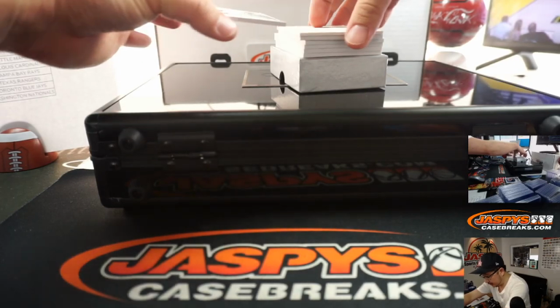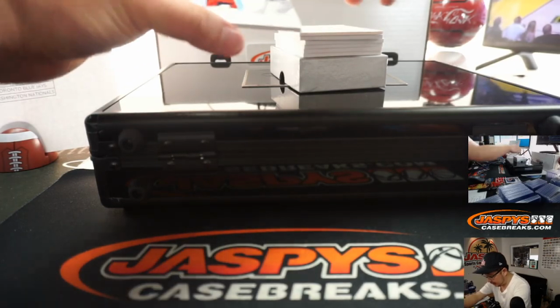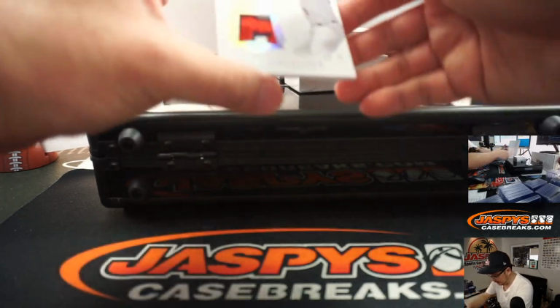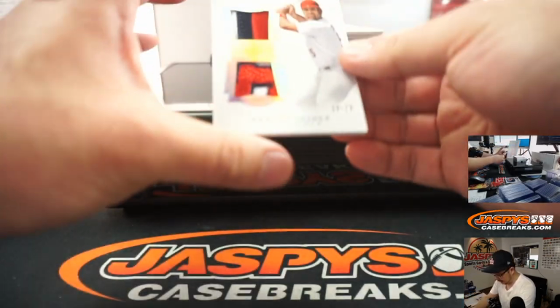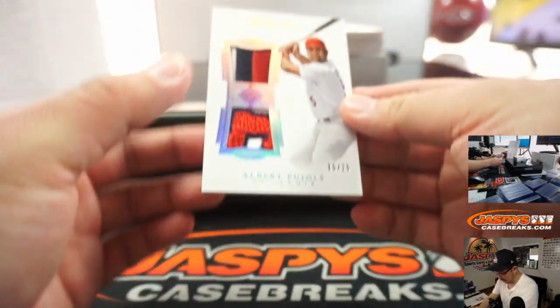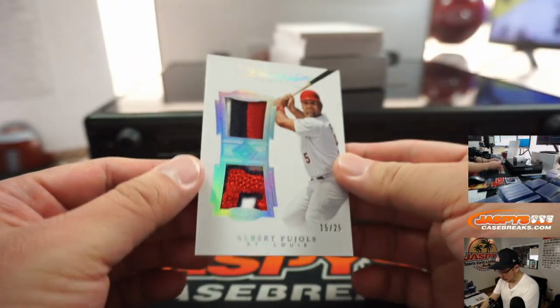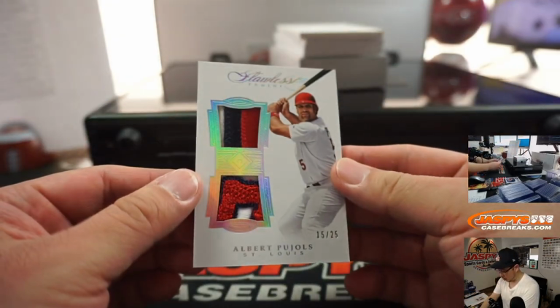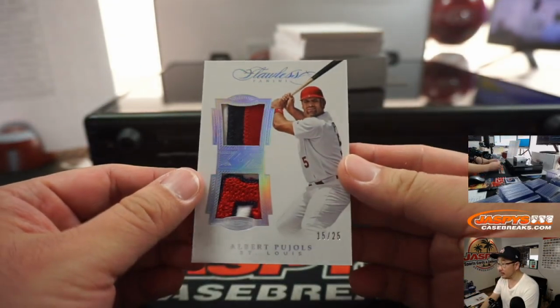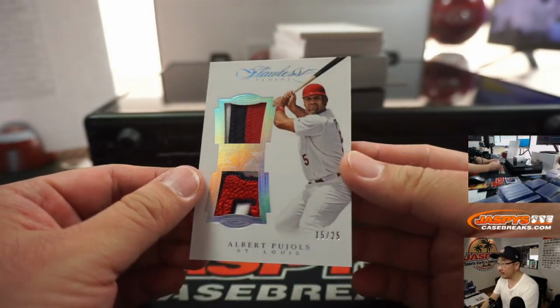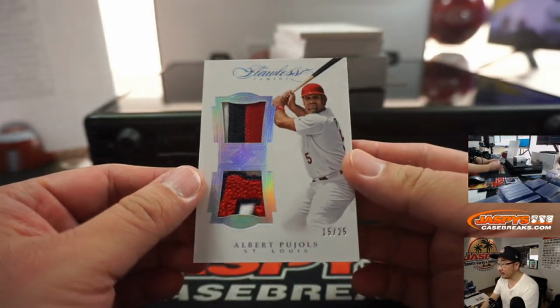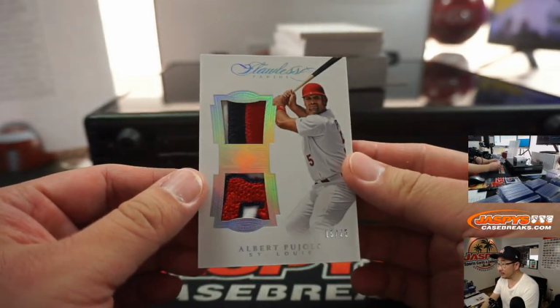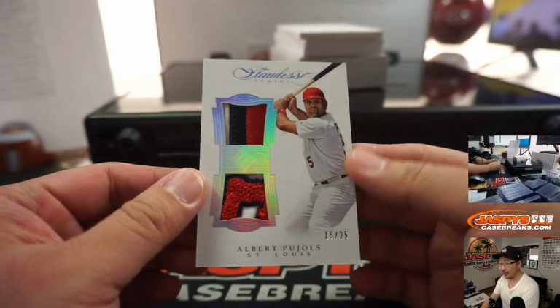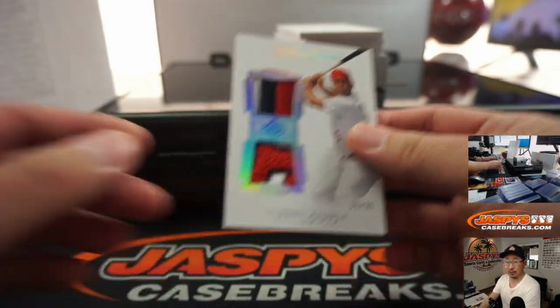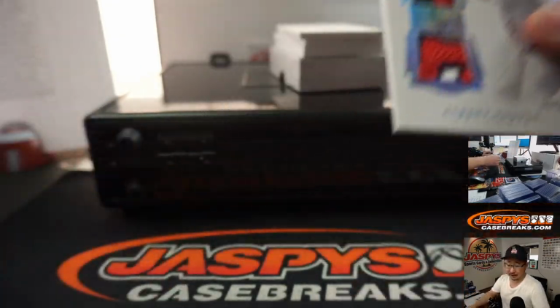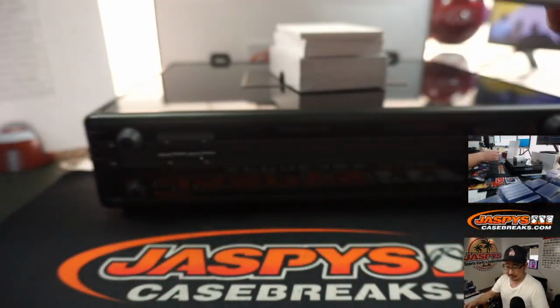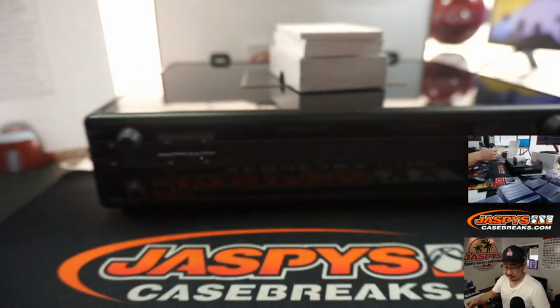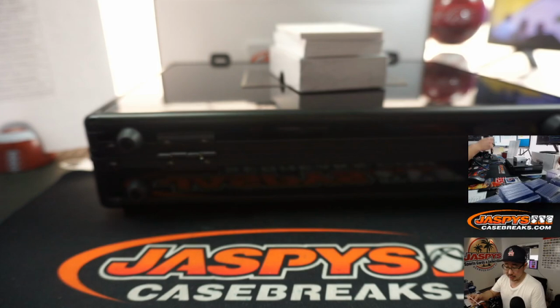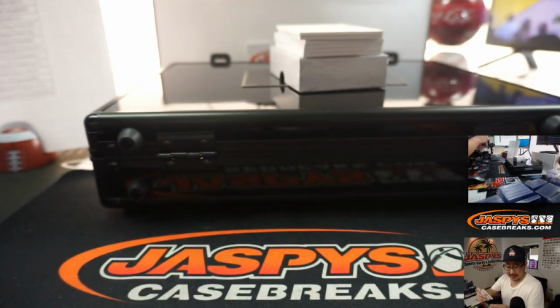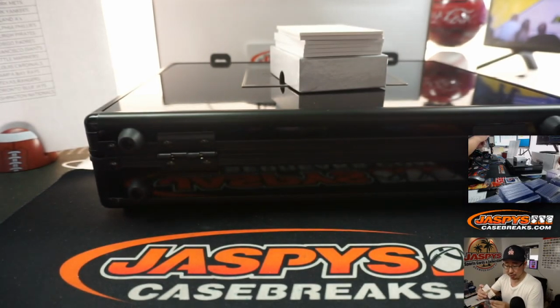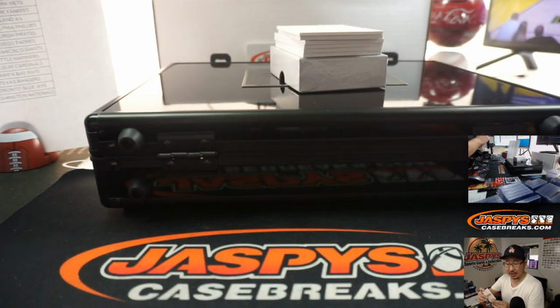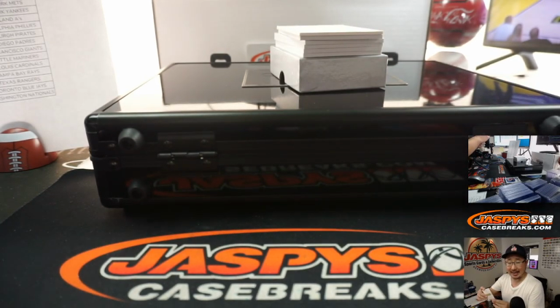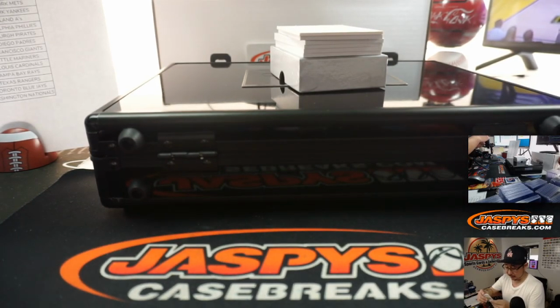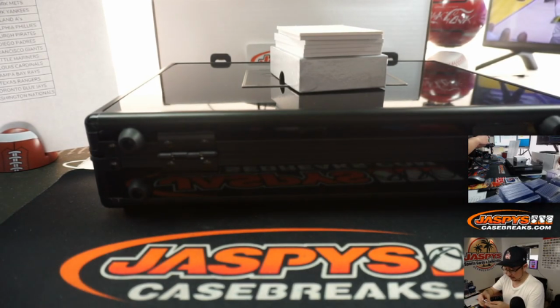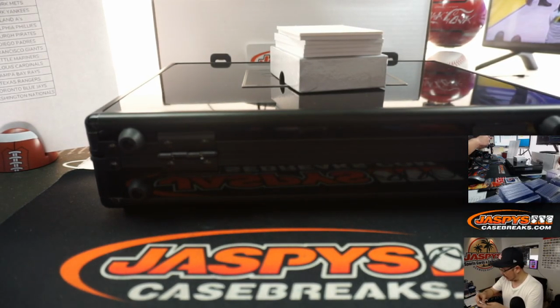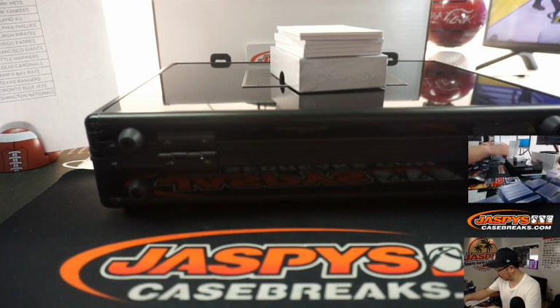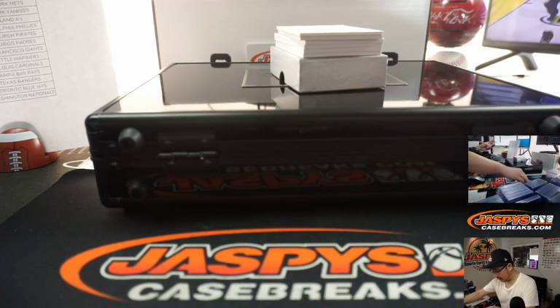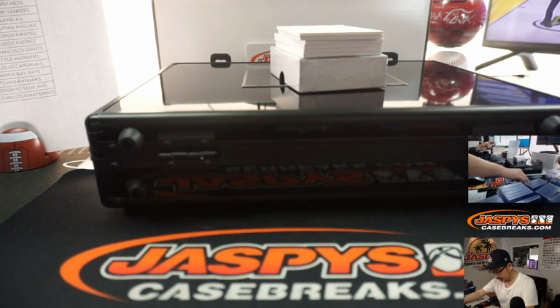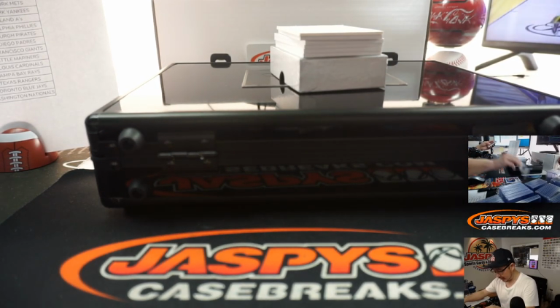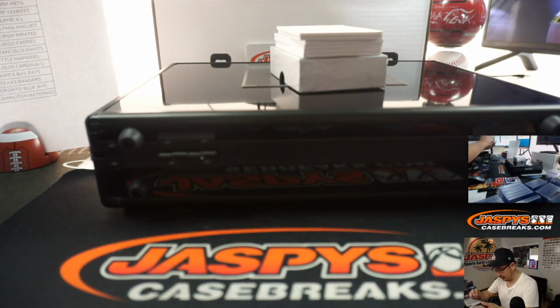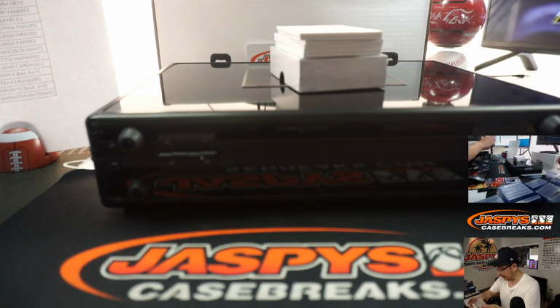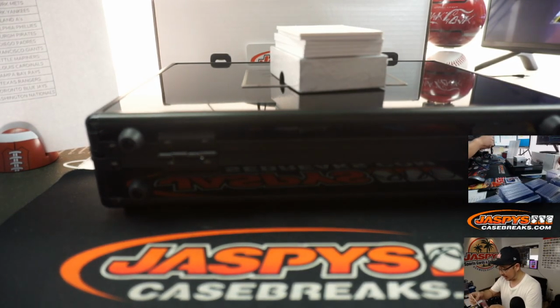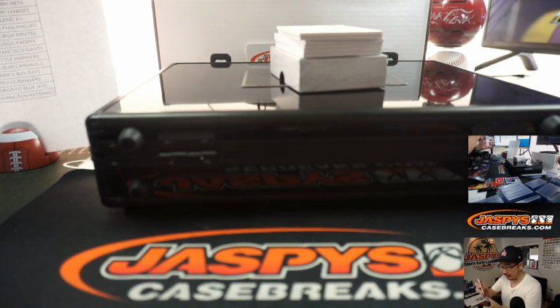Next up, Albert Pujols — nice dual relic there. Angels. Johnny Cannon picked up the Angels straight up. 15 out of 25.